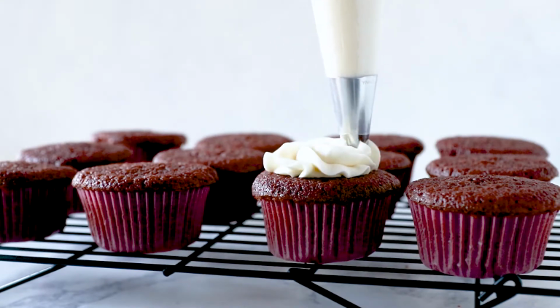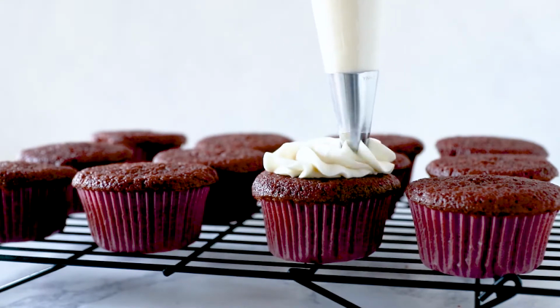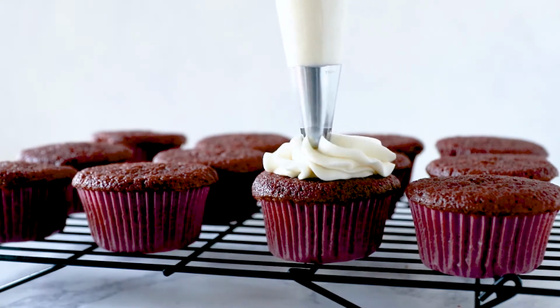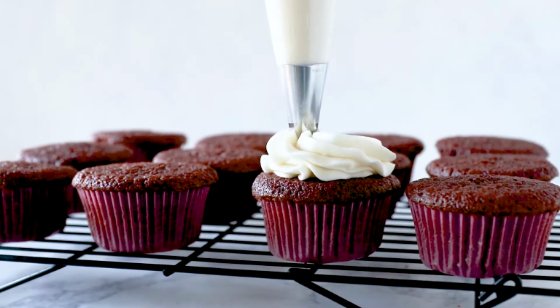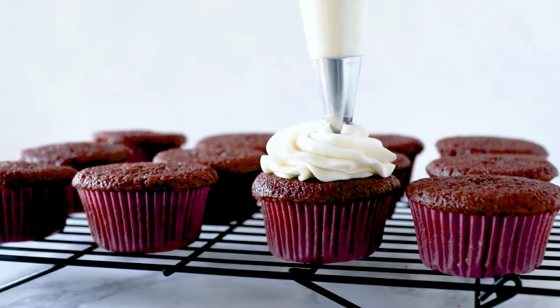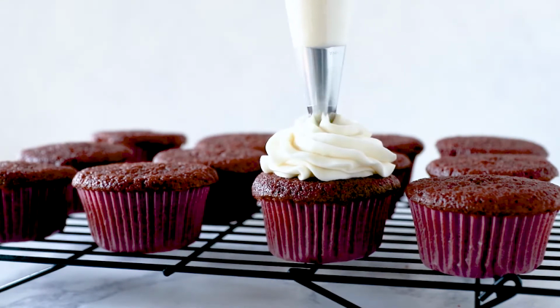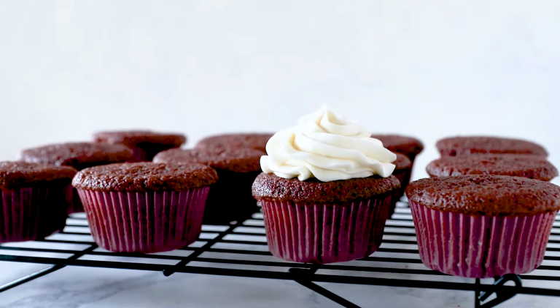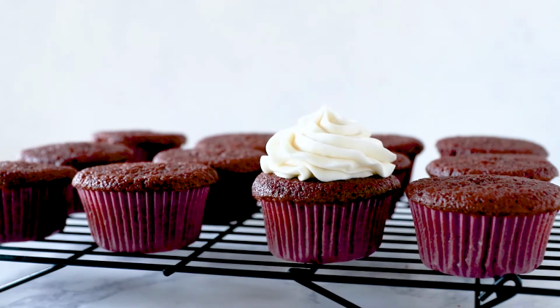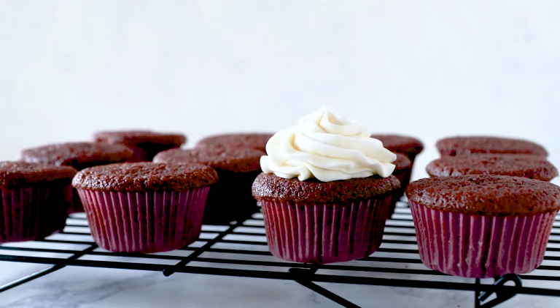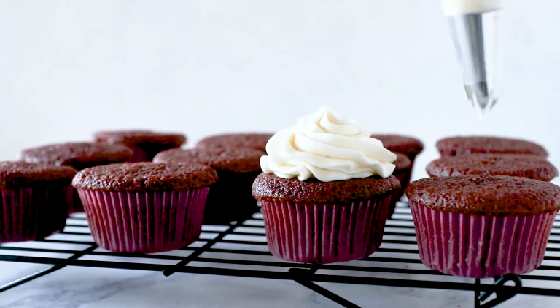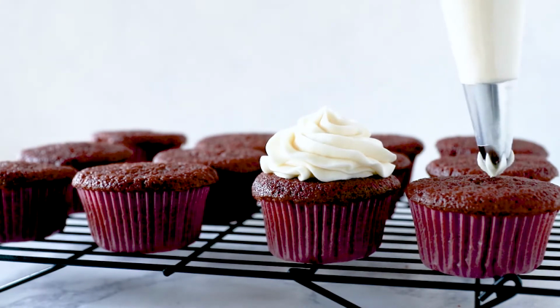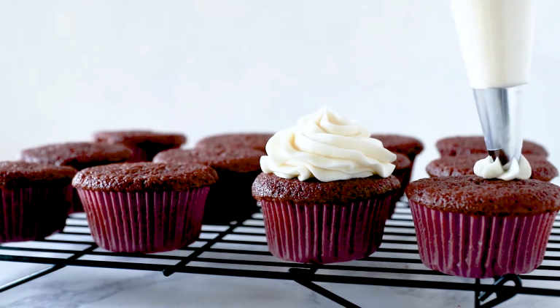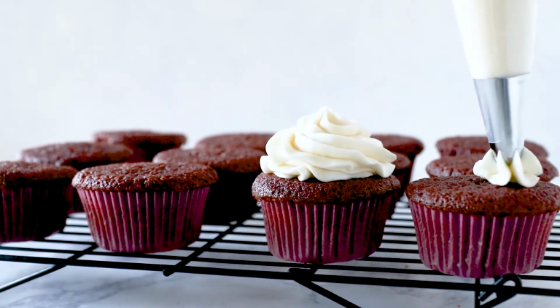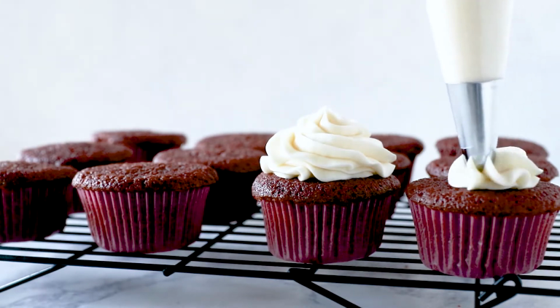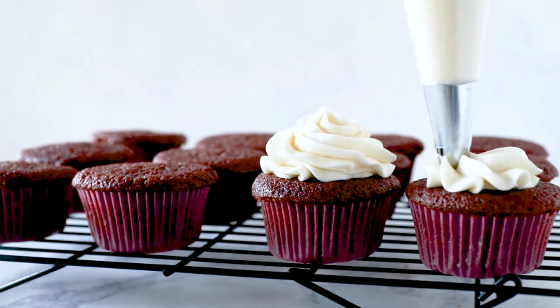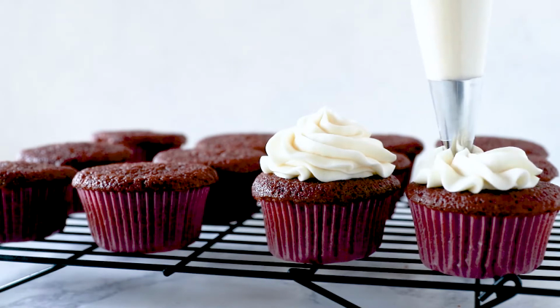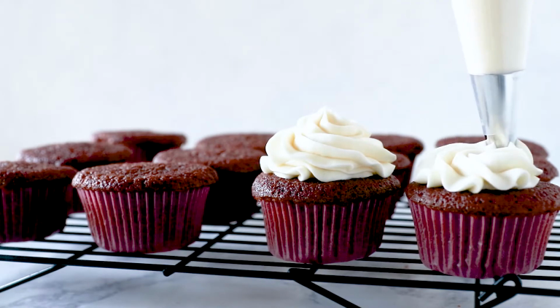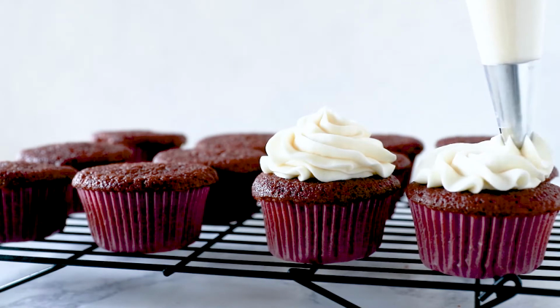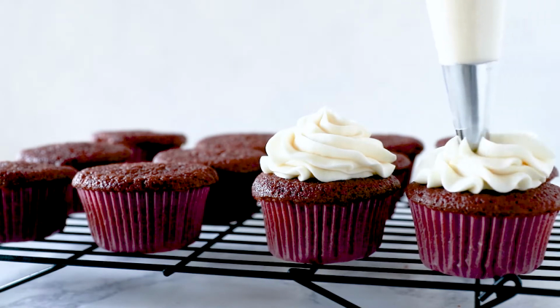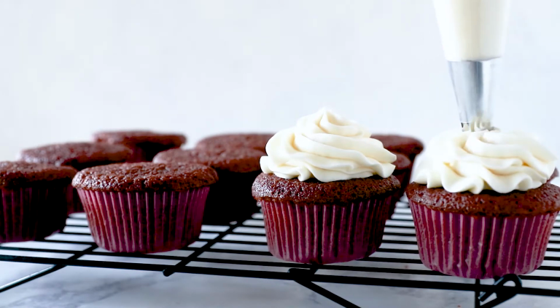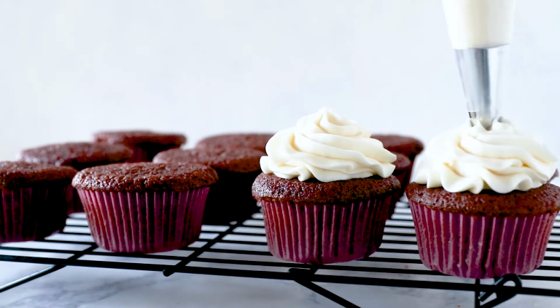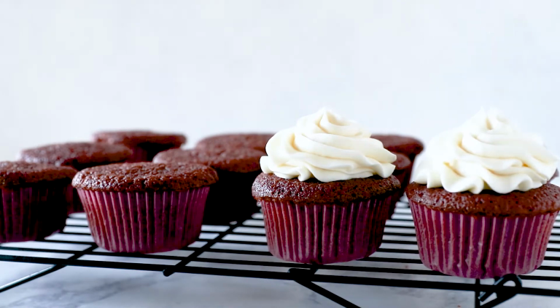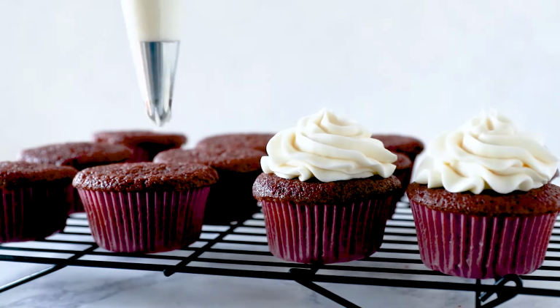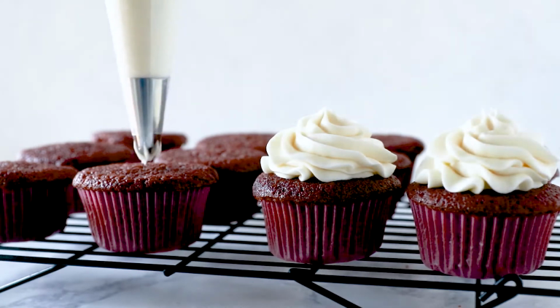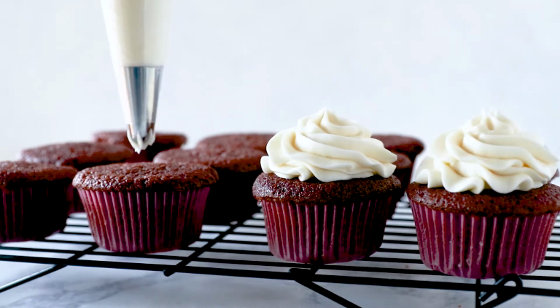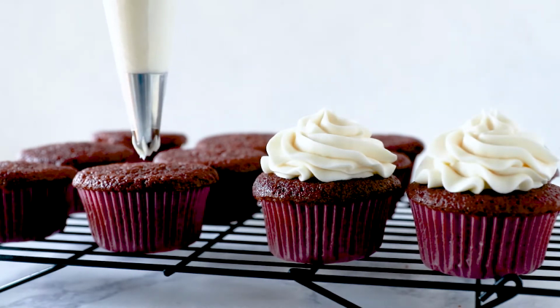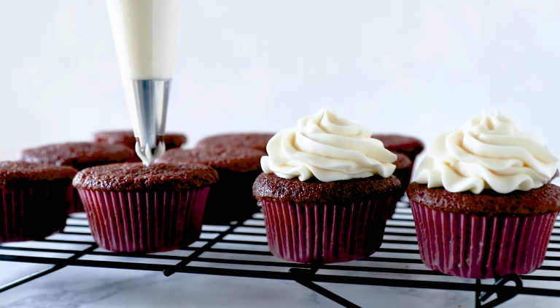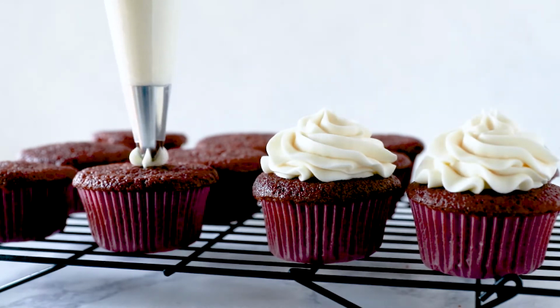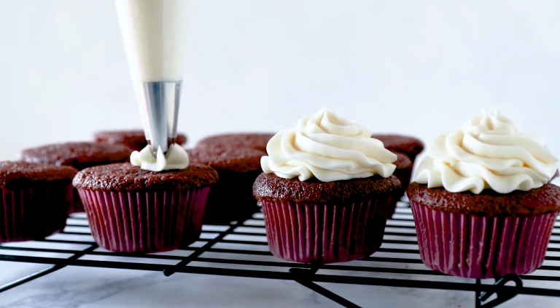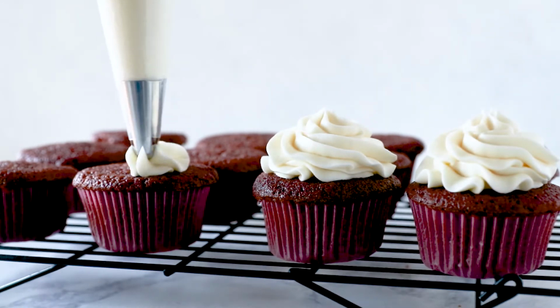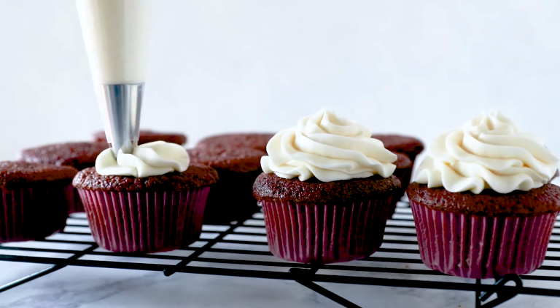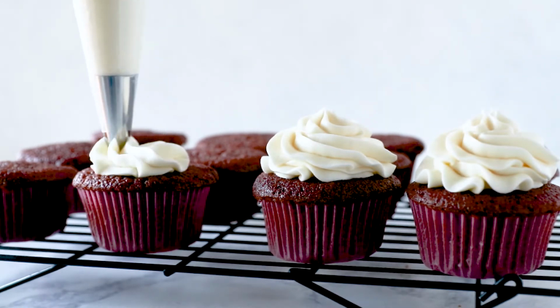When the cupcakes are completely cool, make the cream cheese frosting and pipe or spread onto each of the cupcakes.